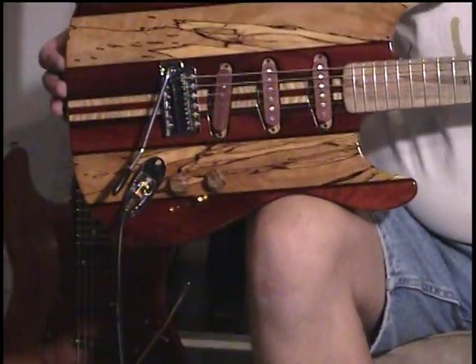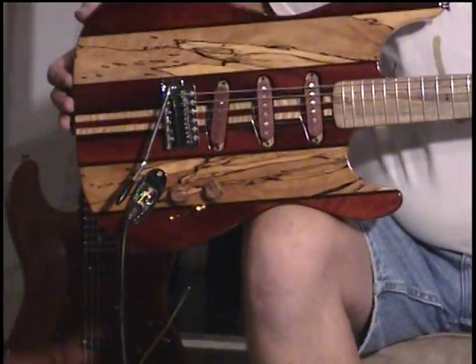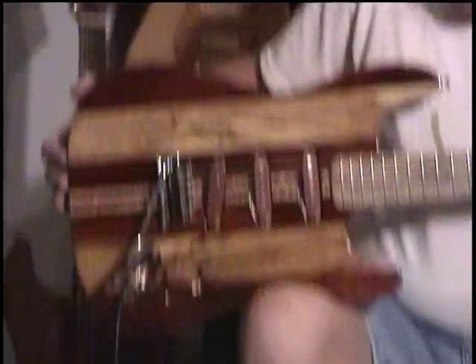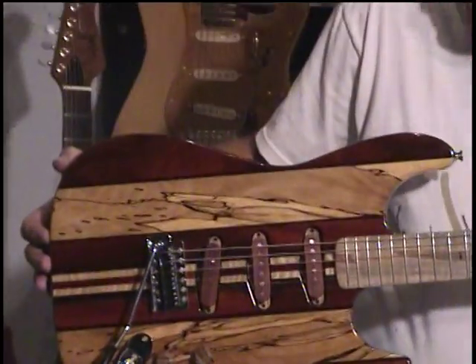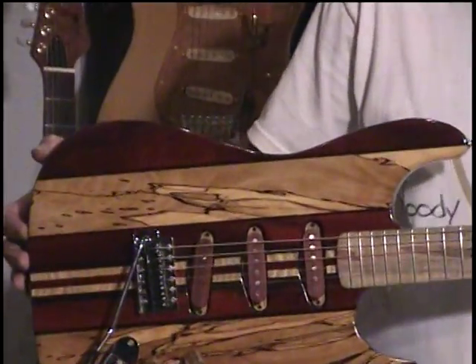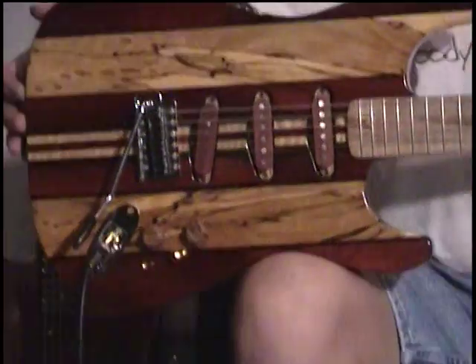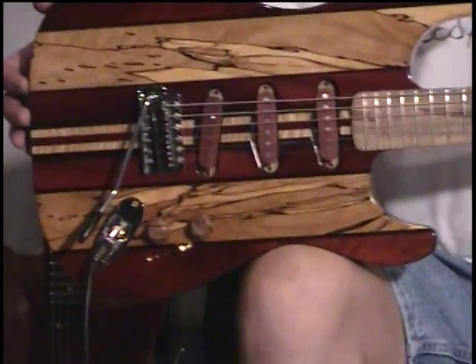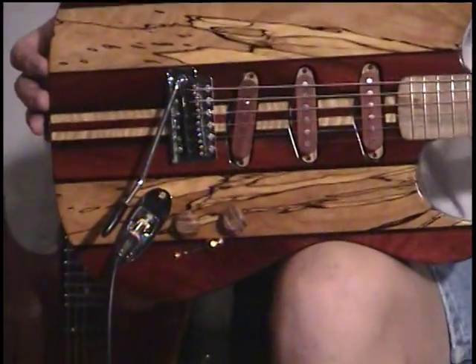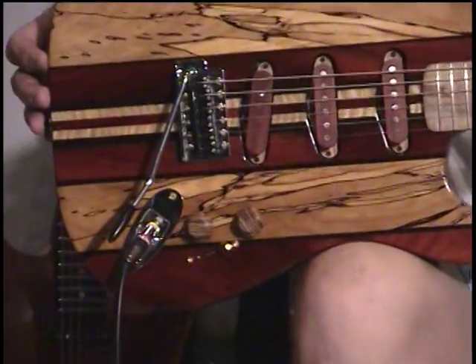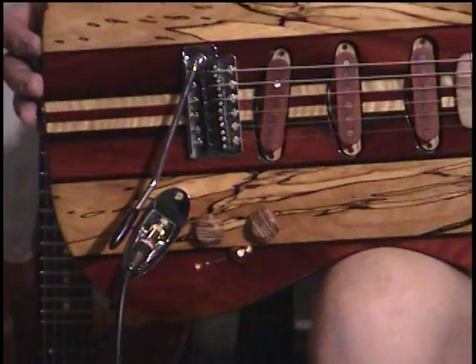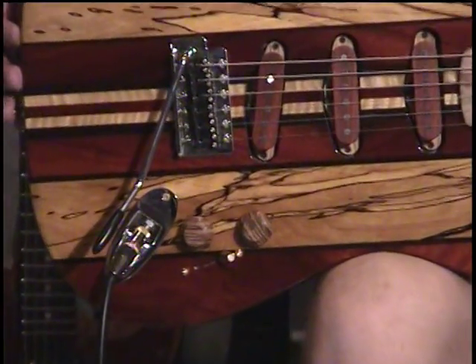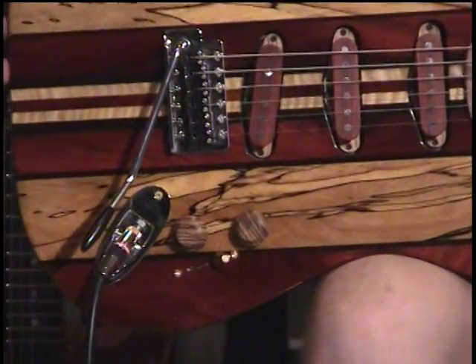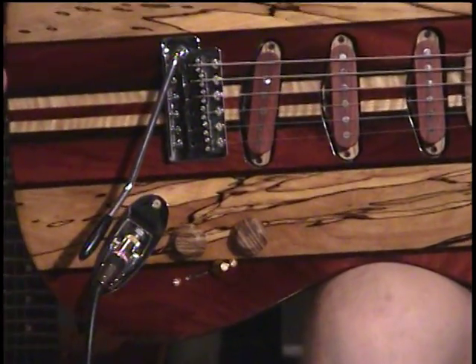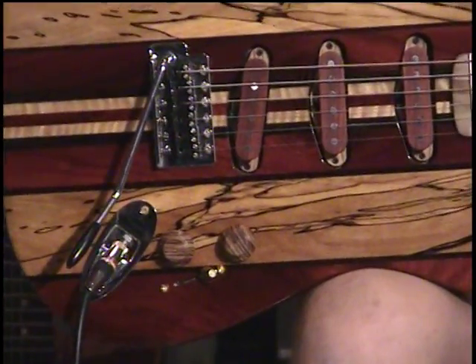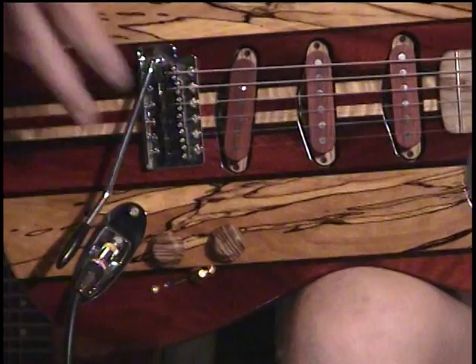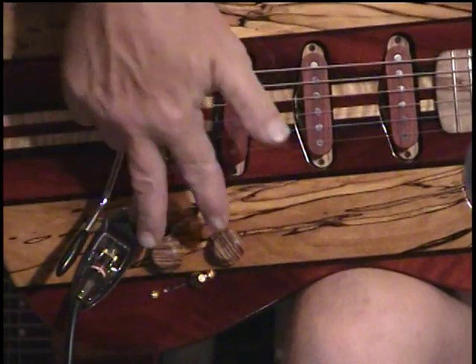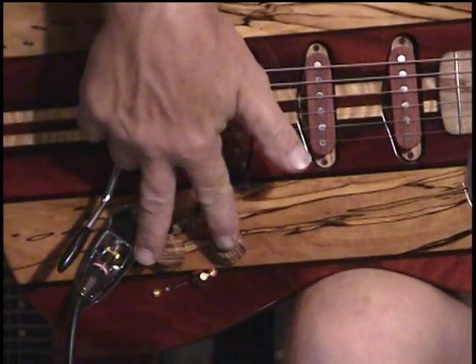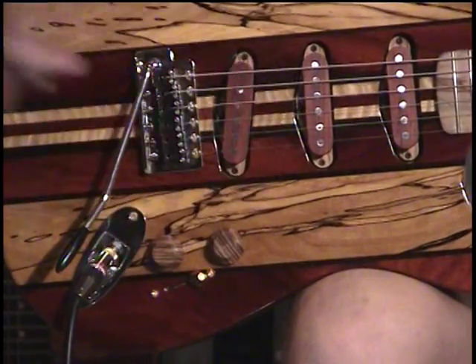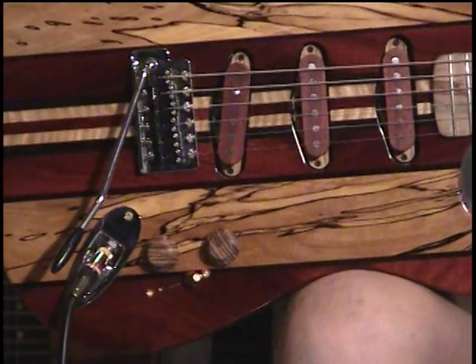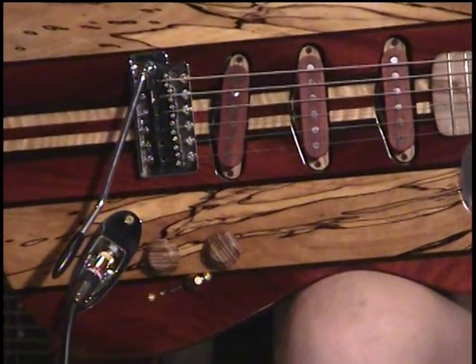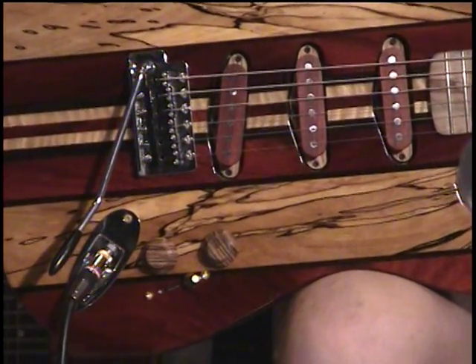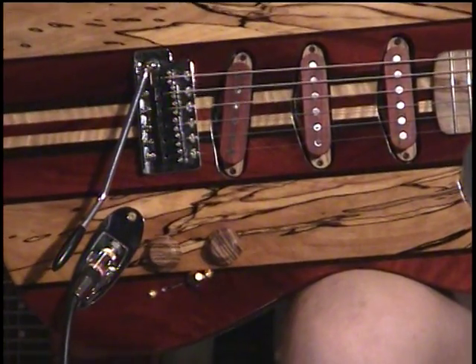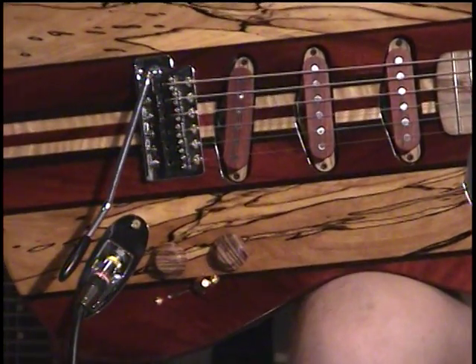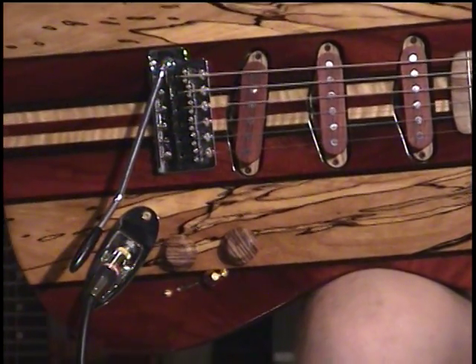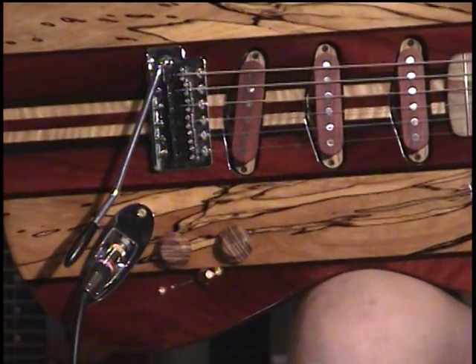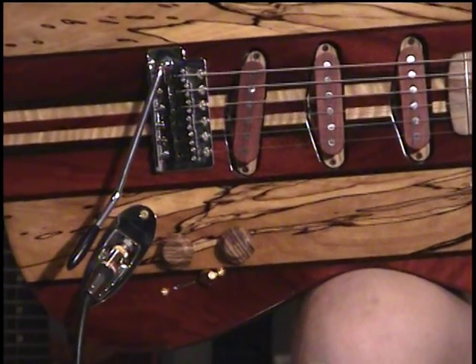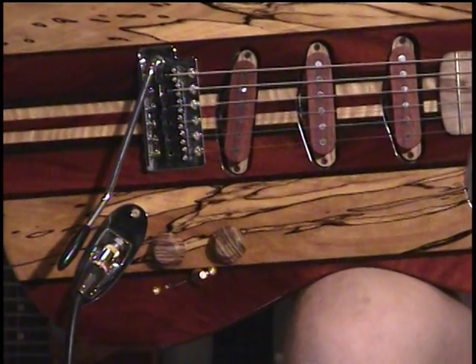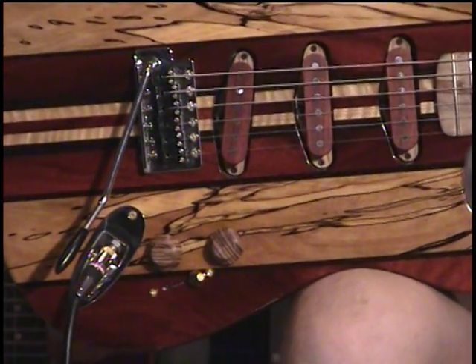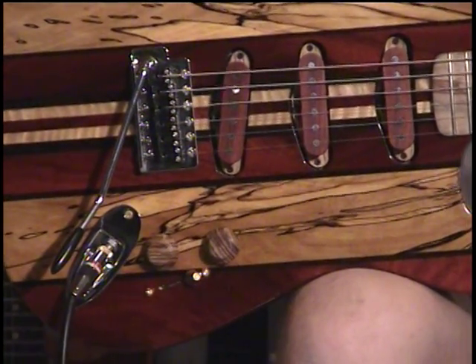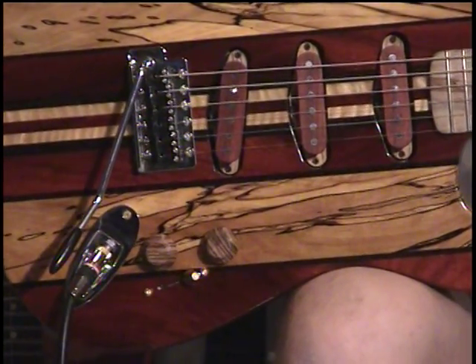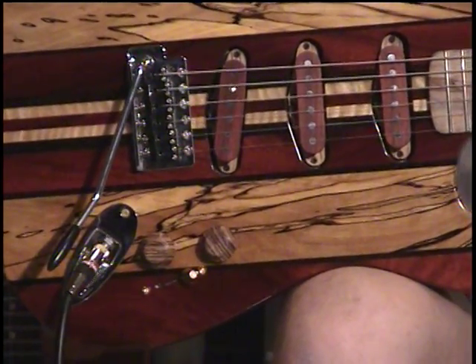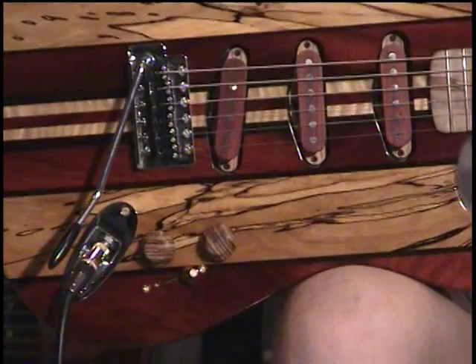We arranged to get zebra wood UFO knobs. Since there is no pick guard on this guitar, we decided that we didn't need the two-tone controls.